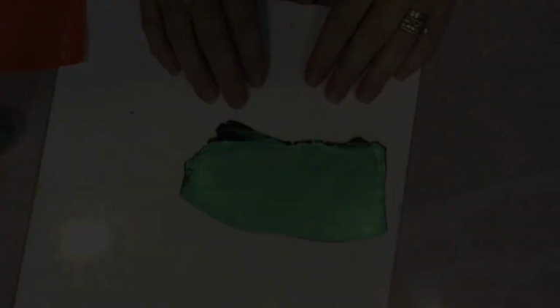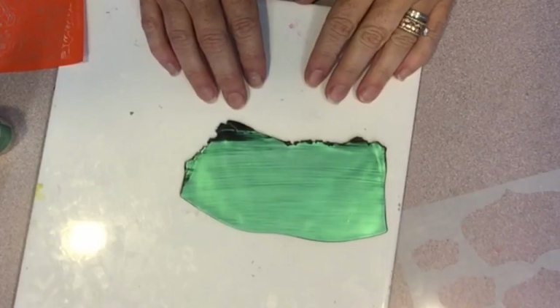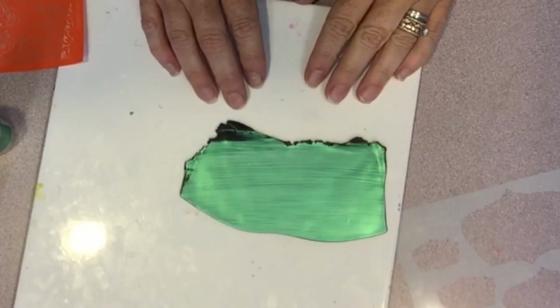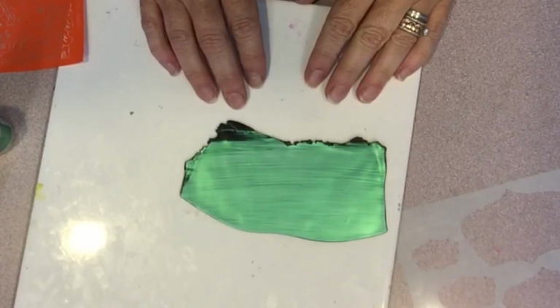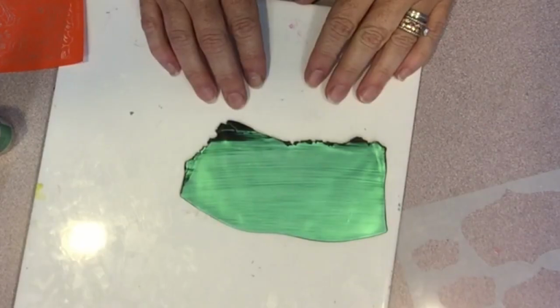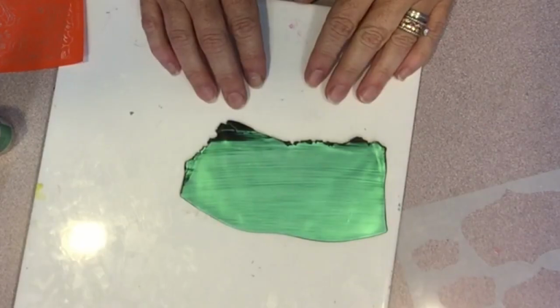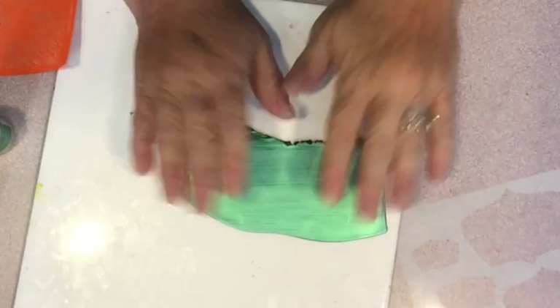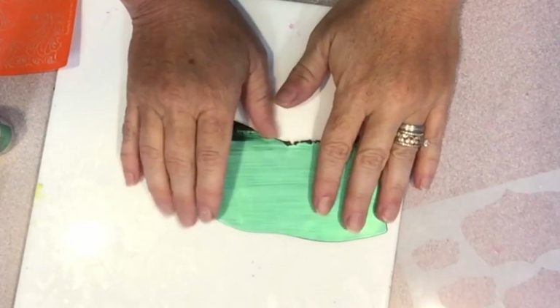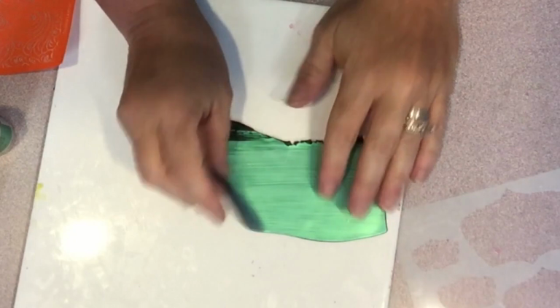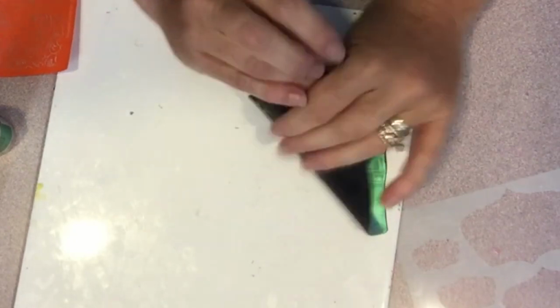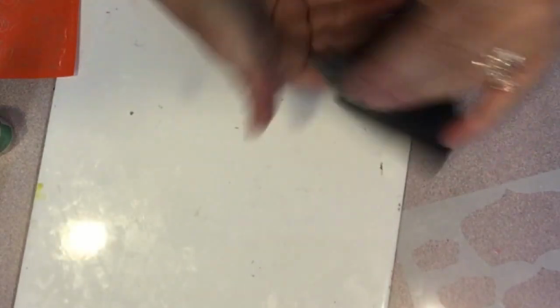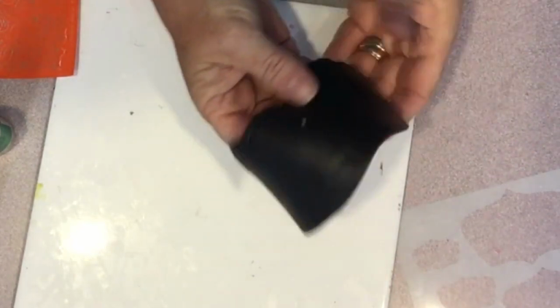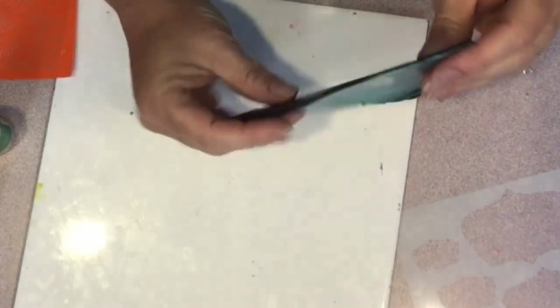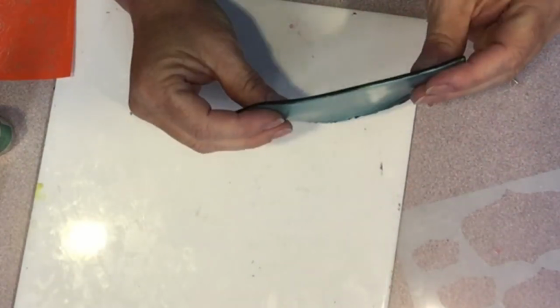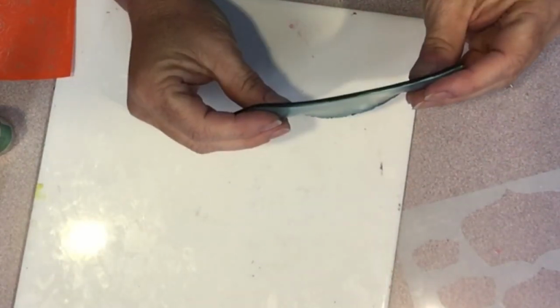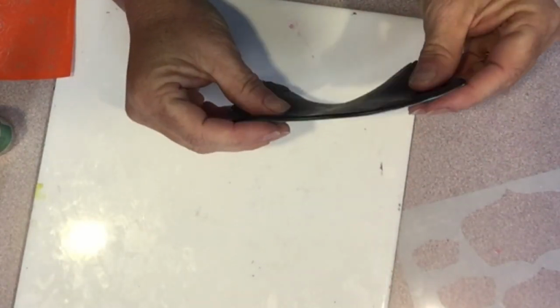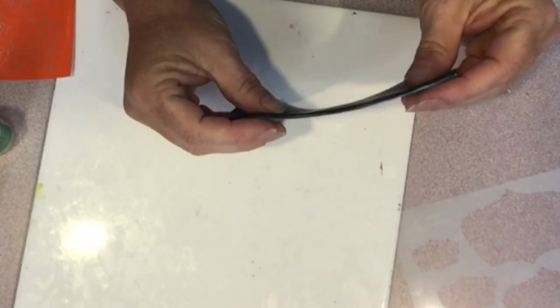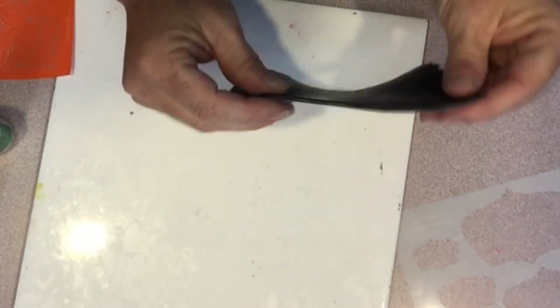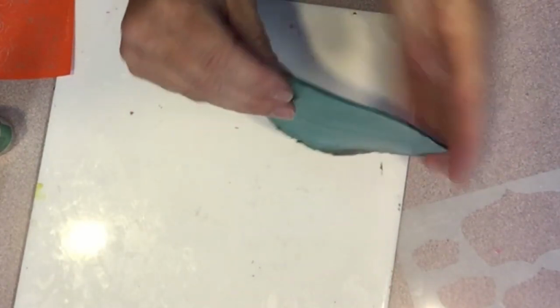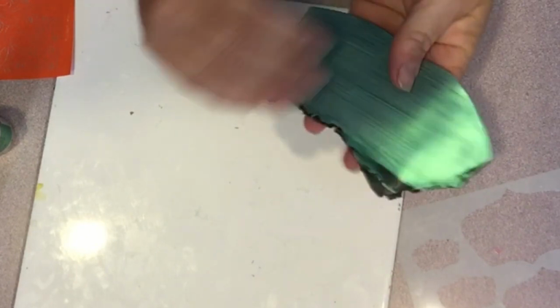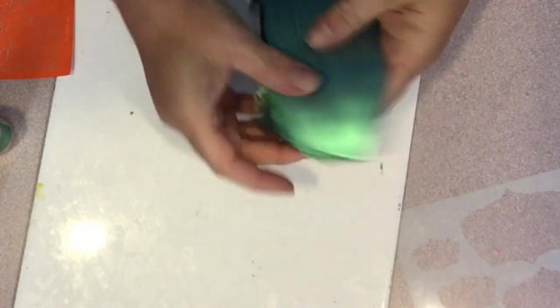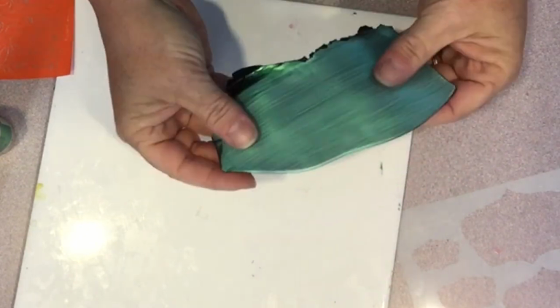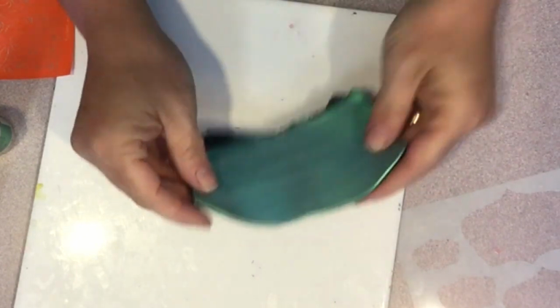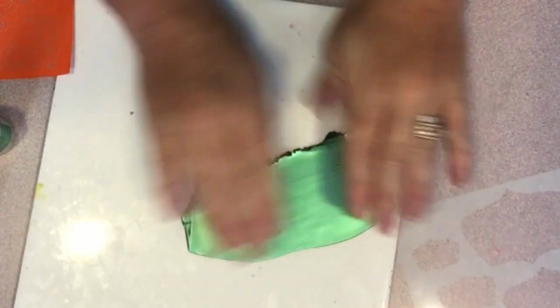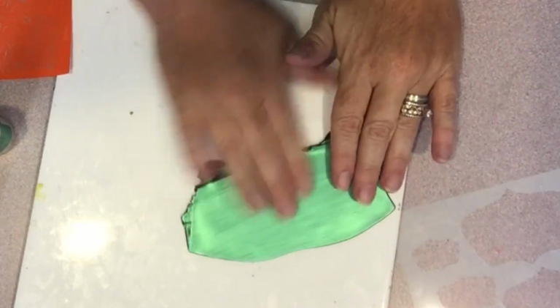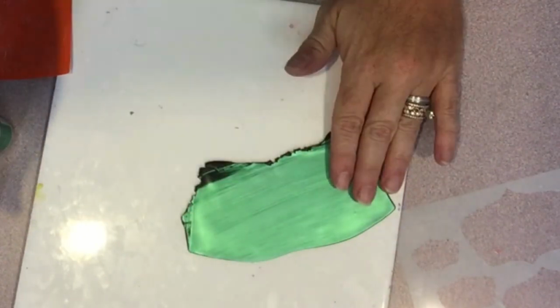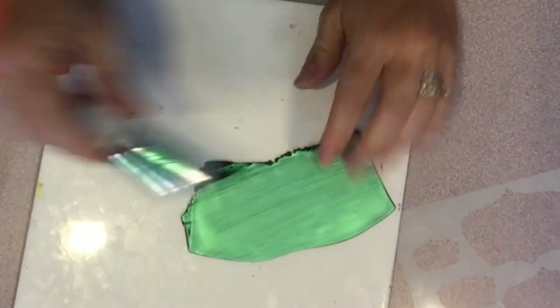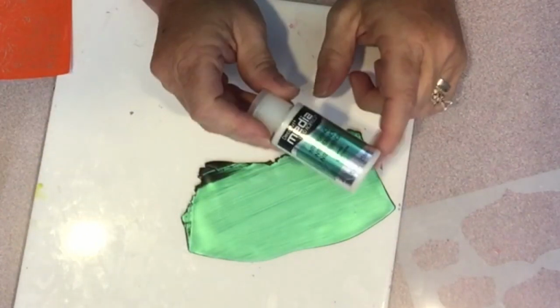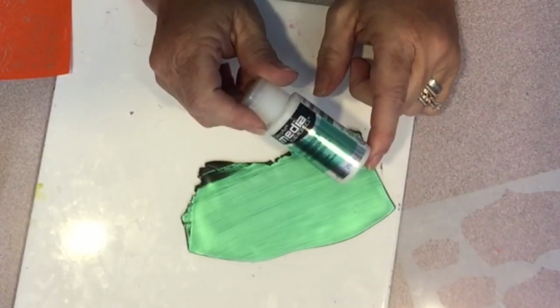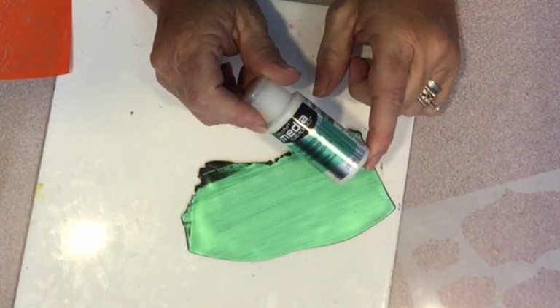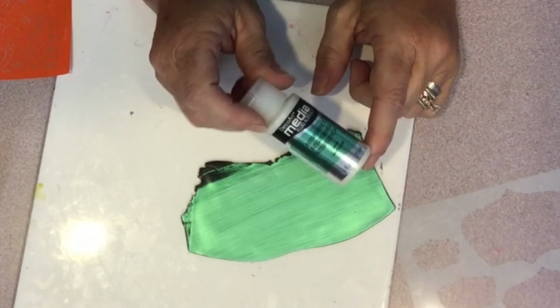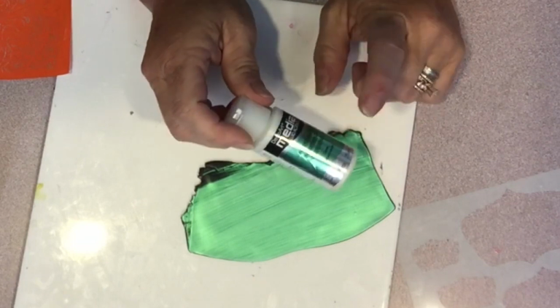I started by conditioning and rolling out some black clay — this is Premo — to a number two on my clay machine, and then I applied three coats of this awesome DecoArt Media Interference paint.